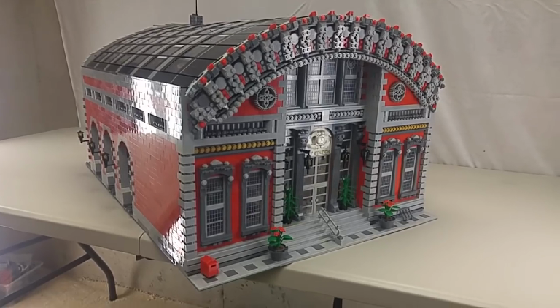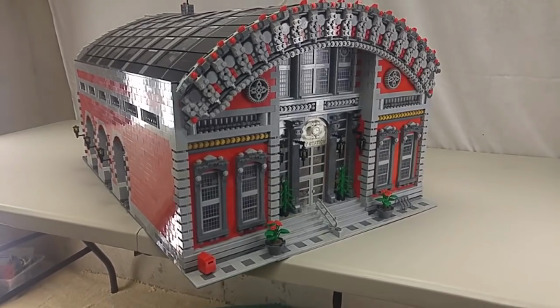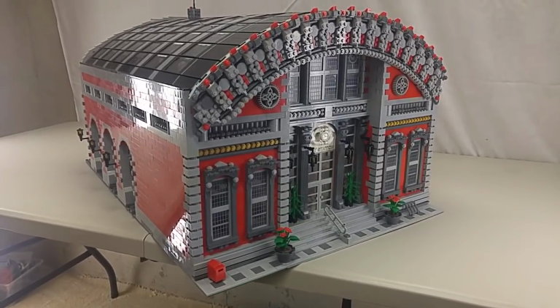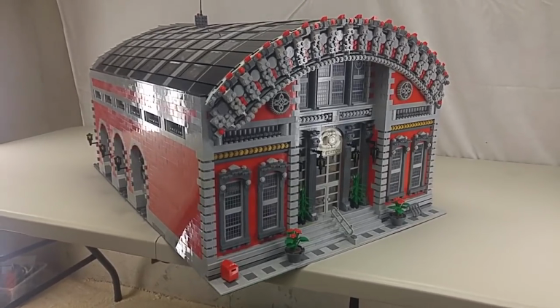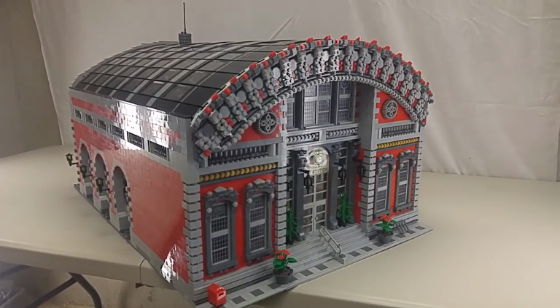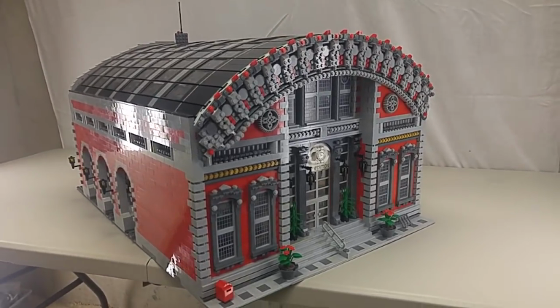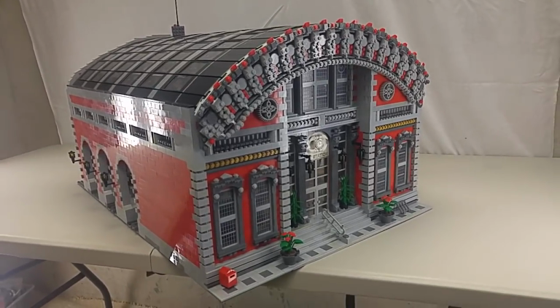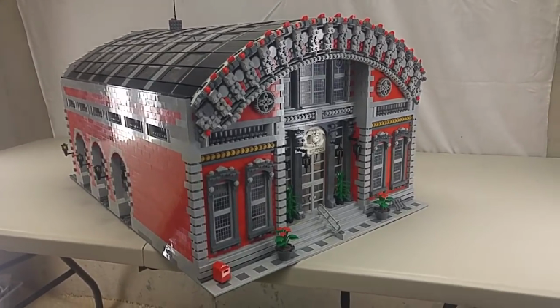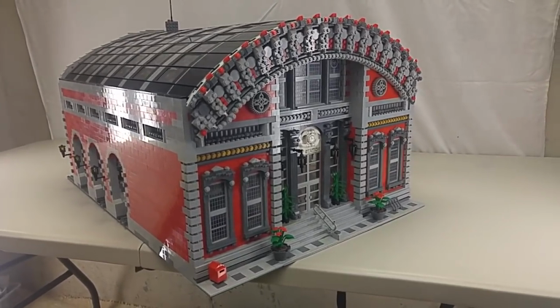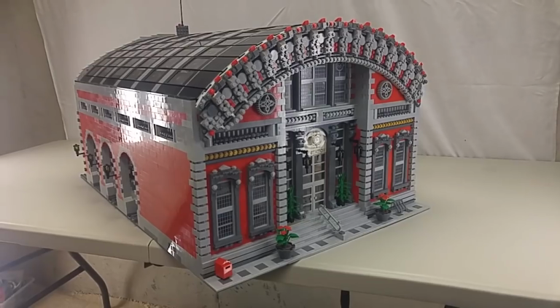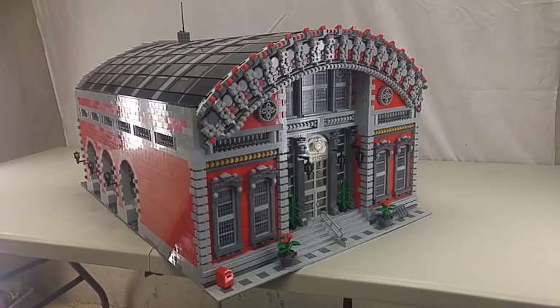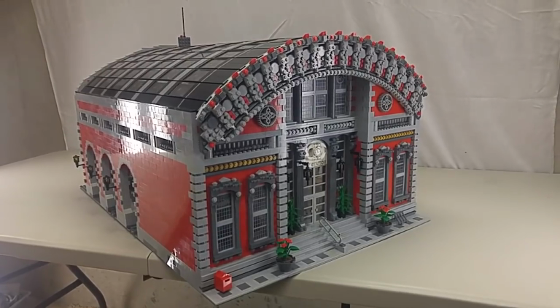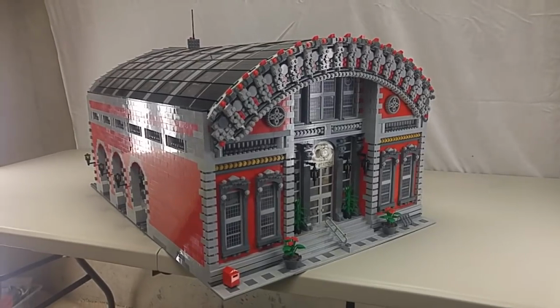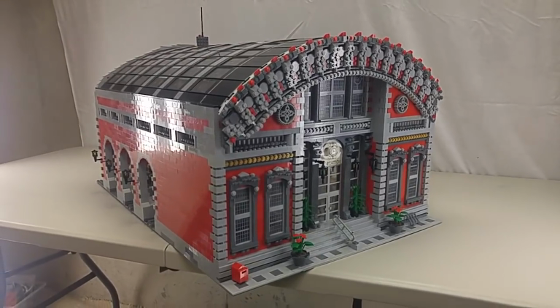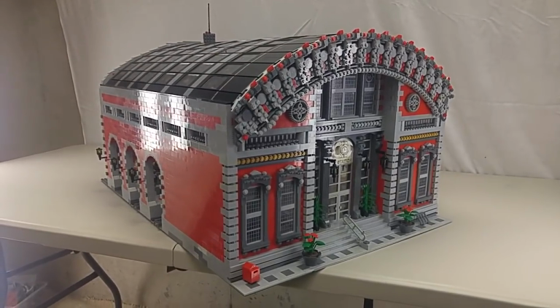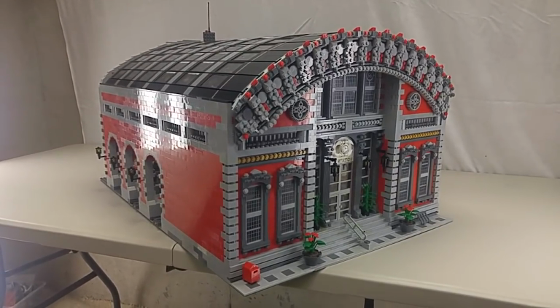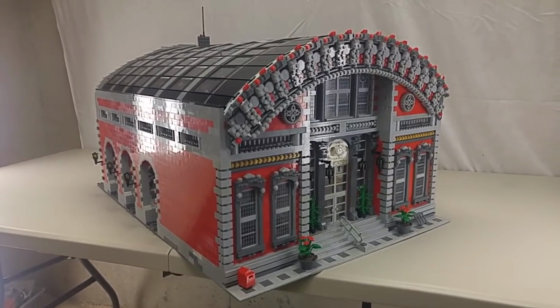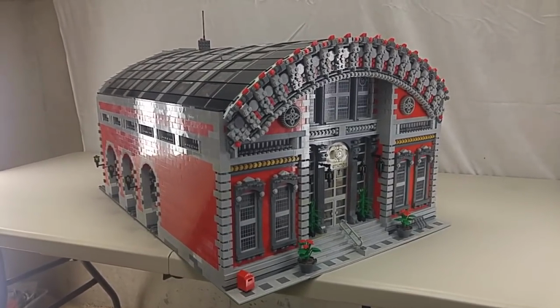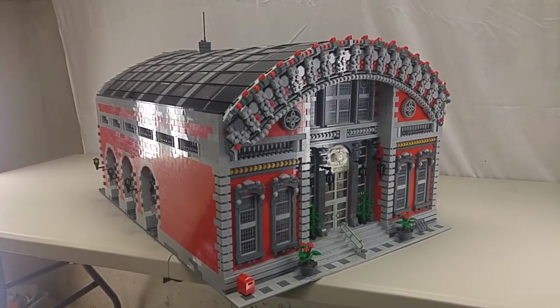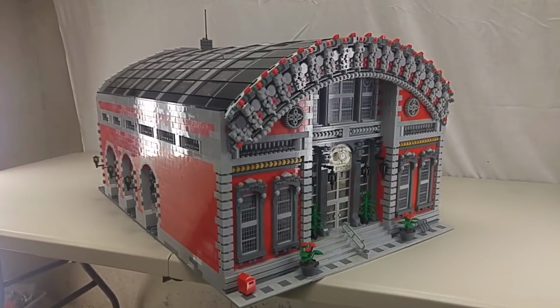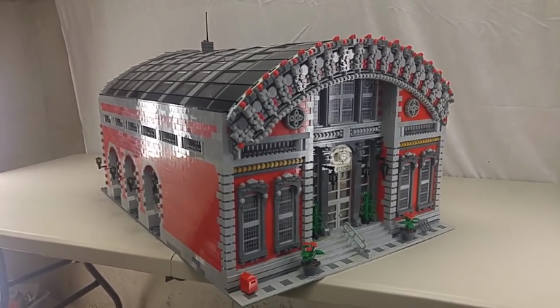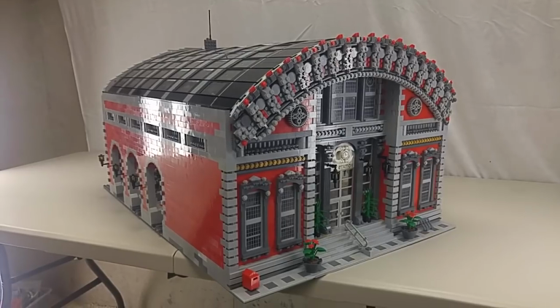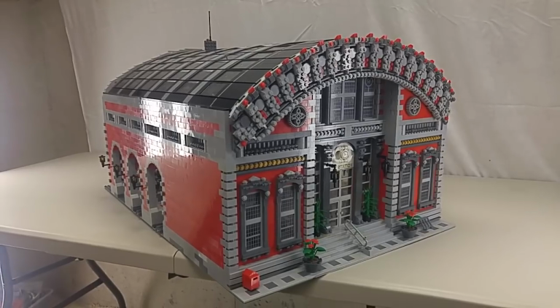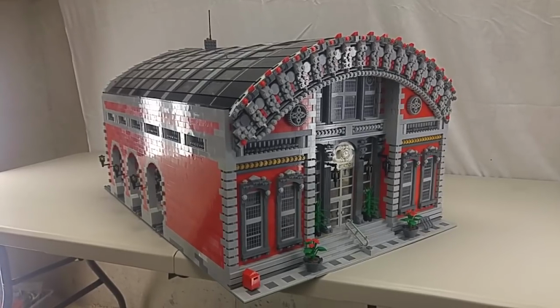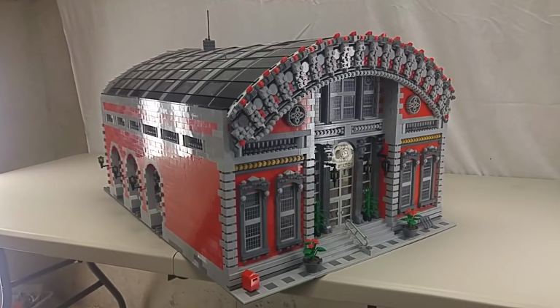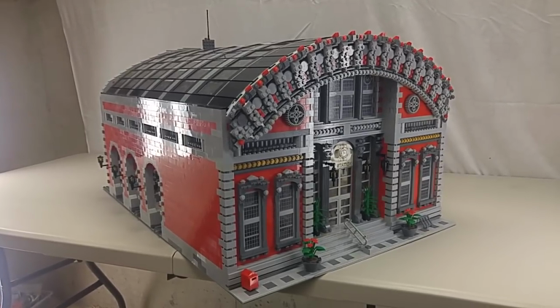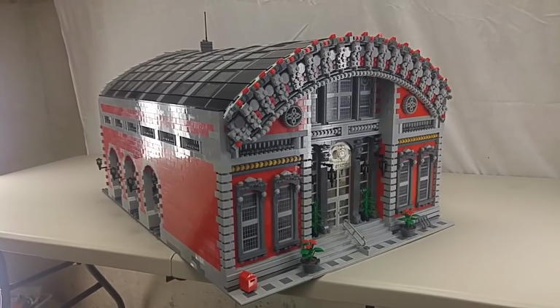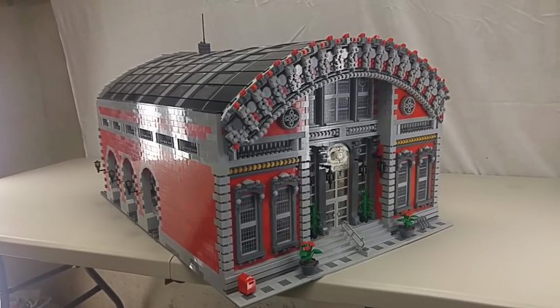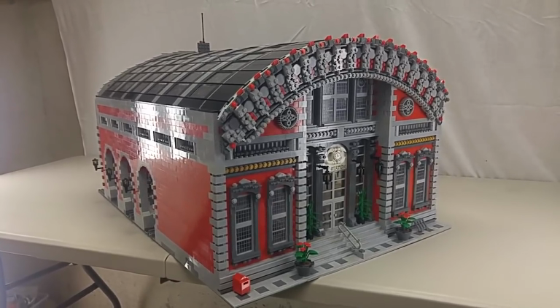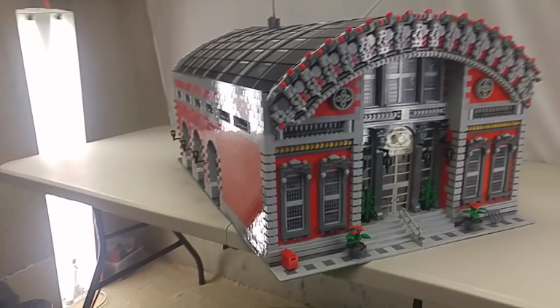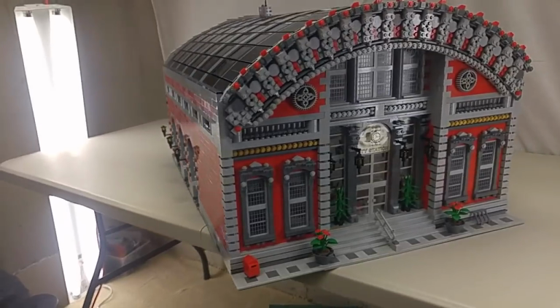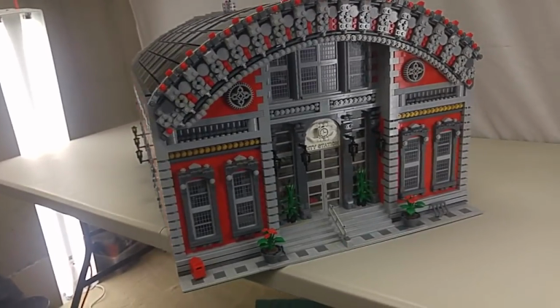Hey YouTubers and welcome to Bevin's Bricks. As promised, my next video was going to be my finished train station, and here it is. I couldn't be more excited to show it to you — I was very happy with how it turned out.